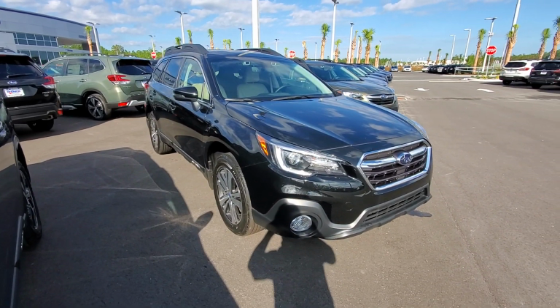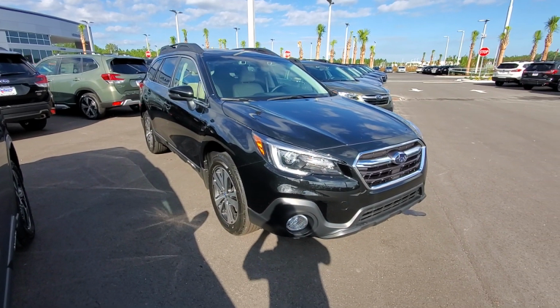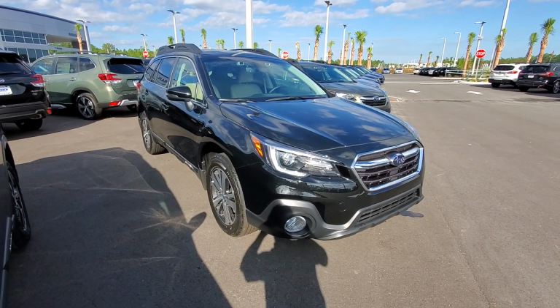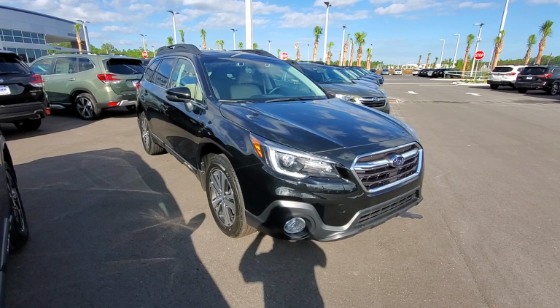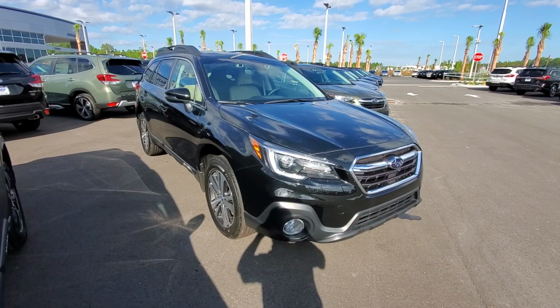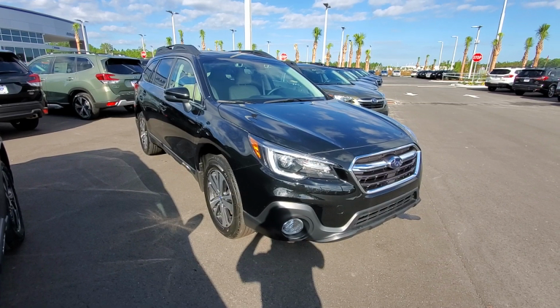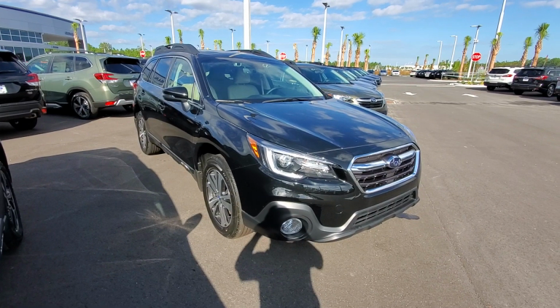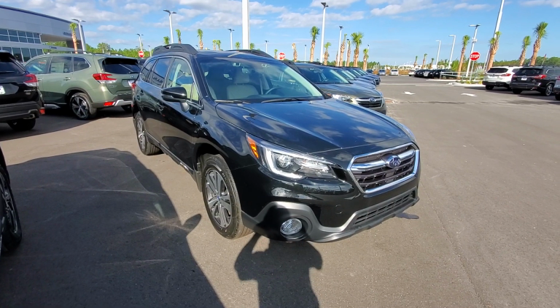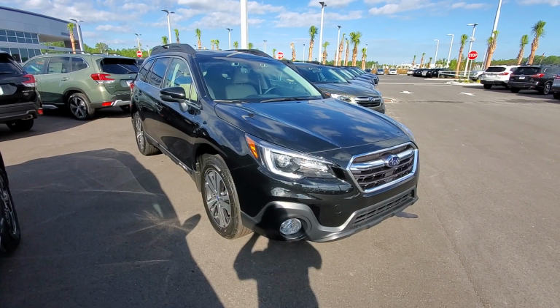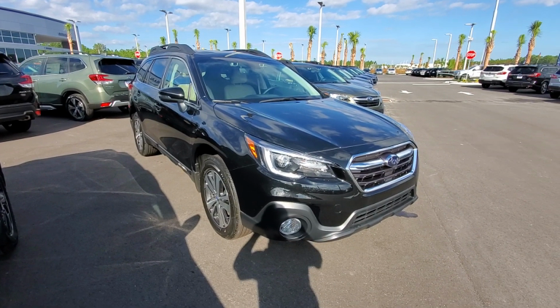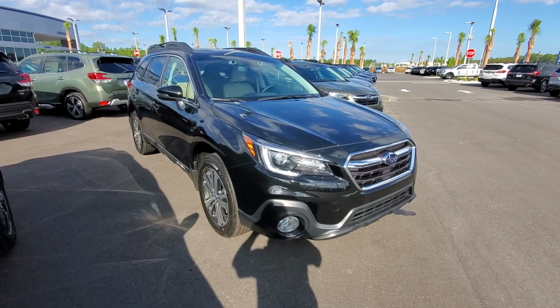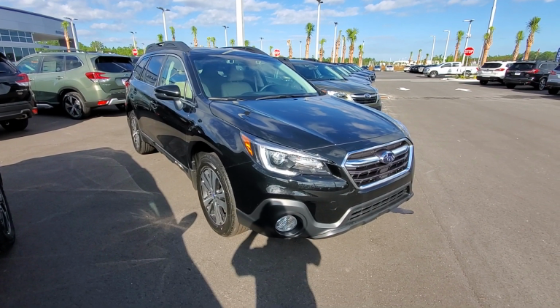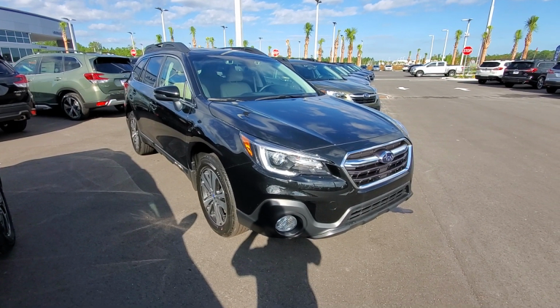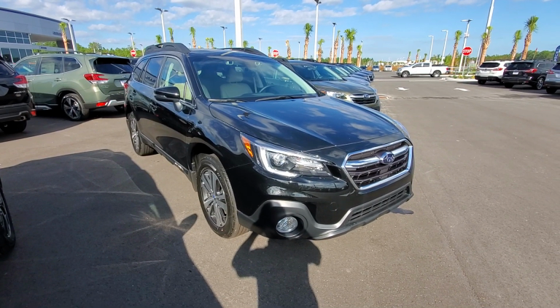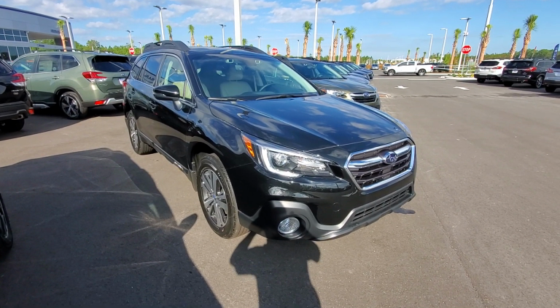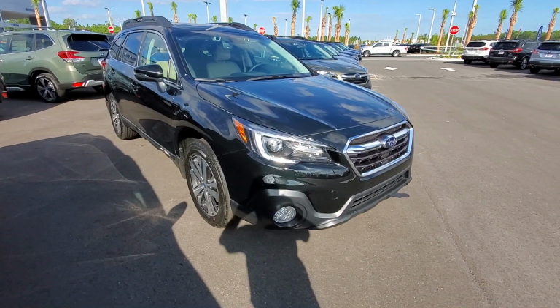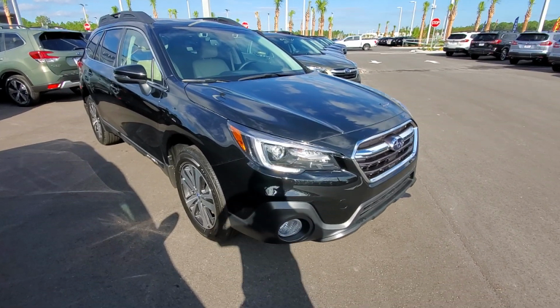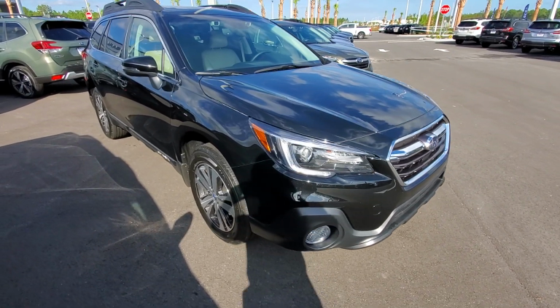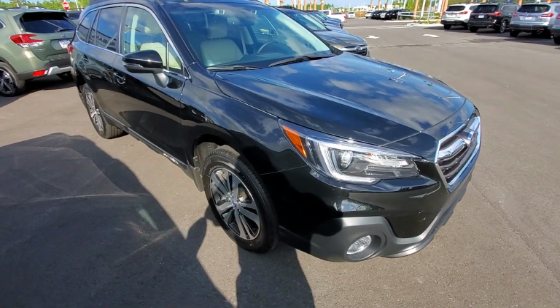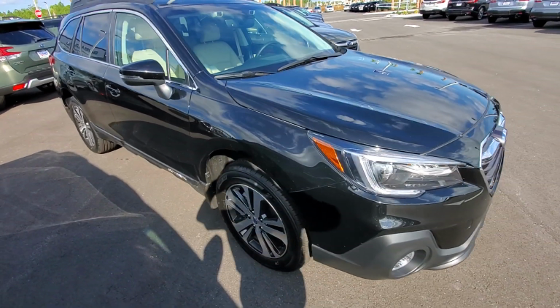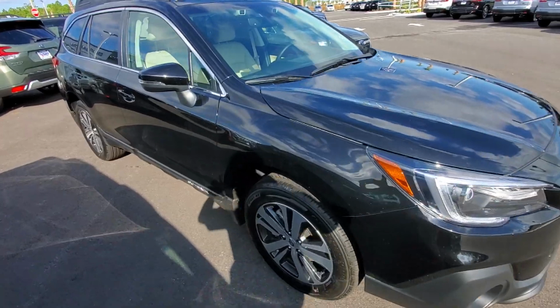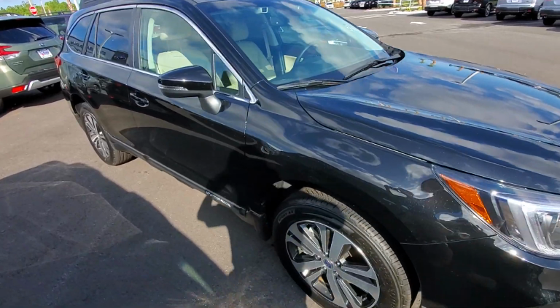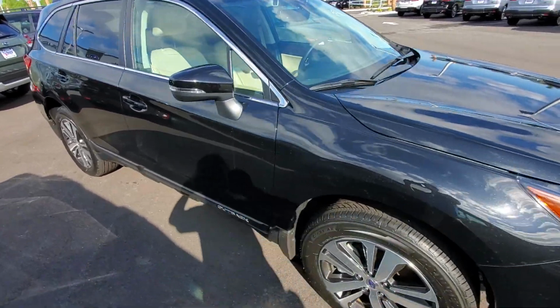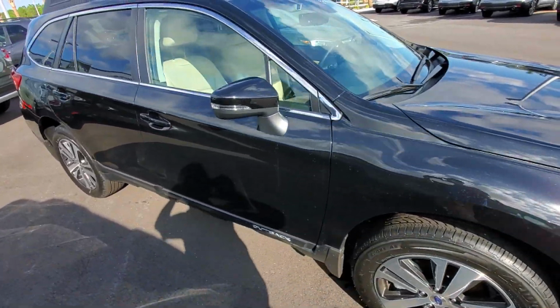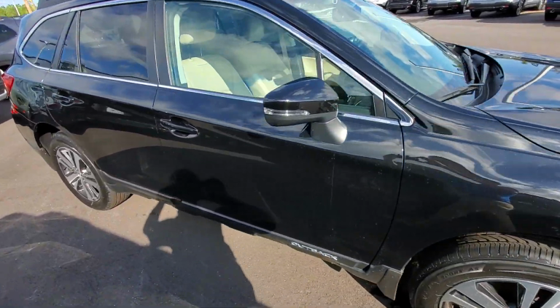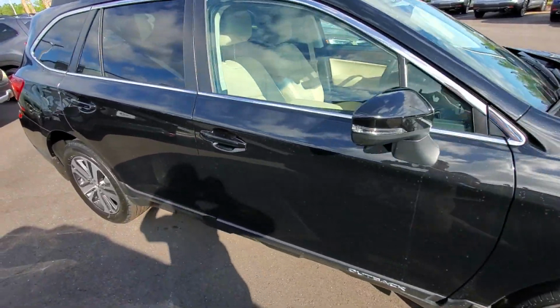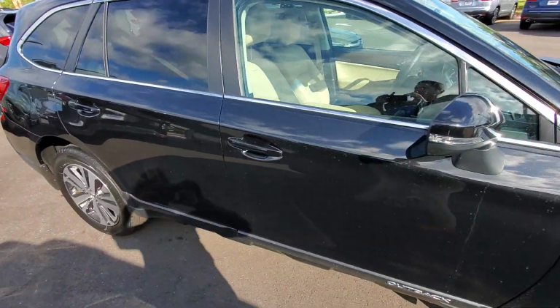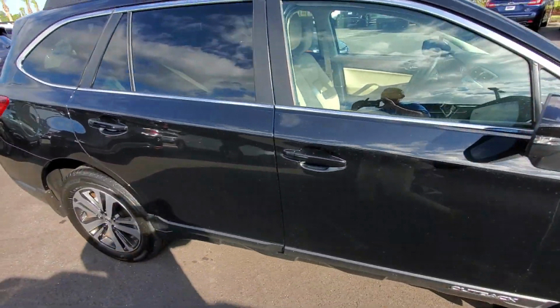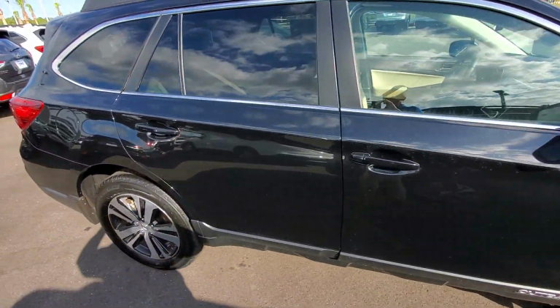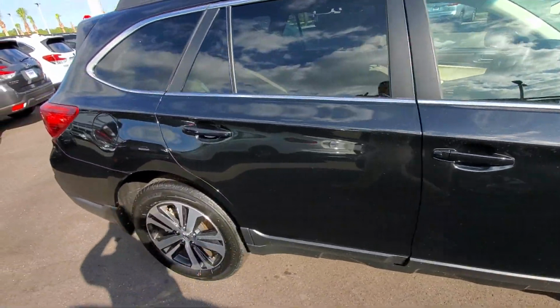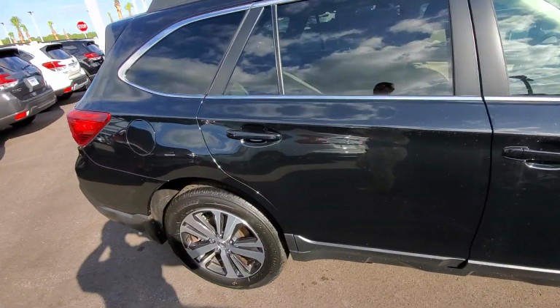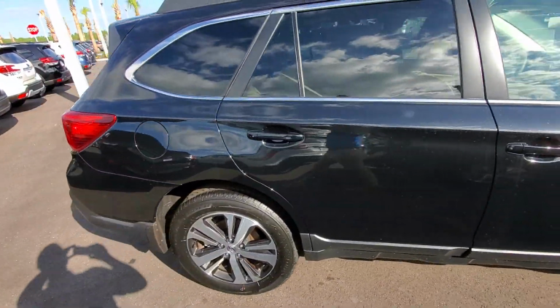We actually have a couple more that are exactly like this one, and we can also do a trade if you wanted a different color — we can see what's out there with our sister dealers and get a different one for you.